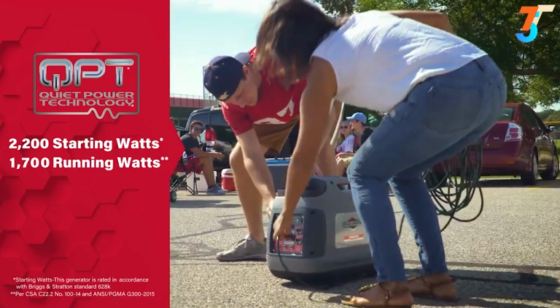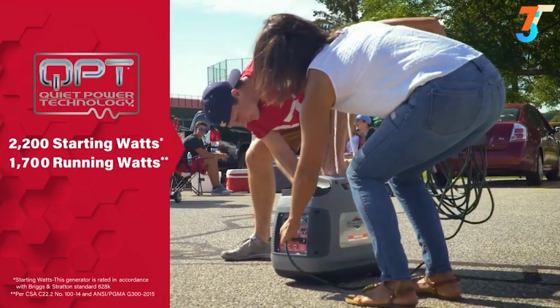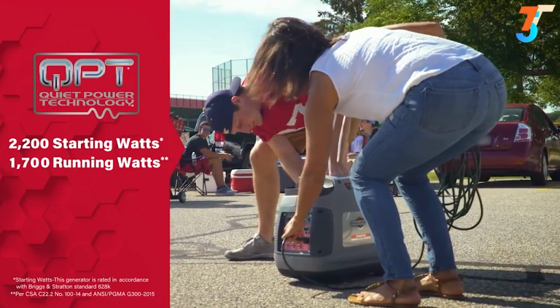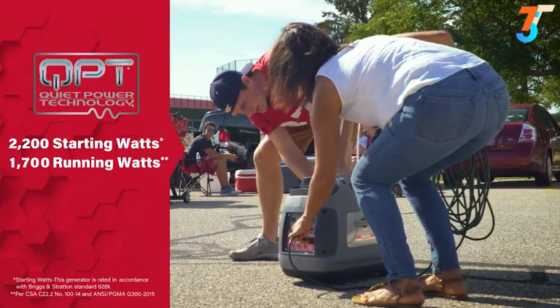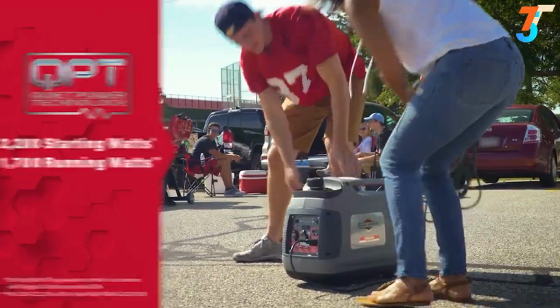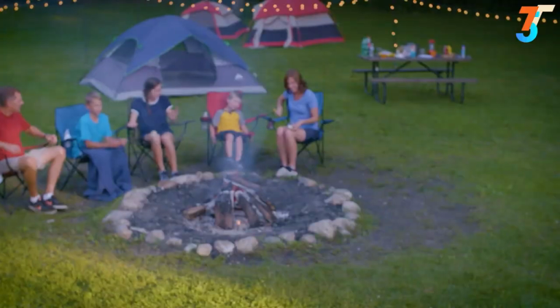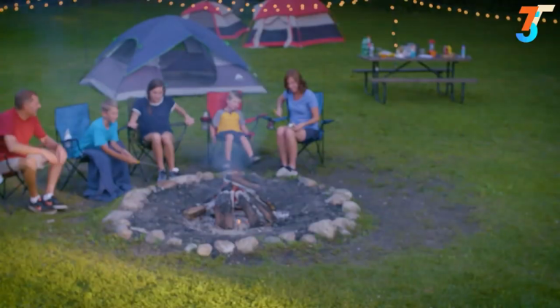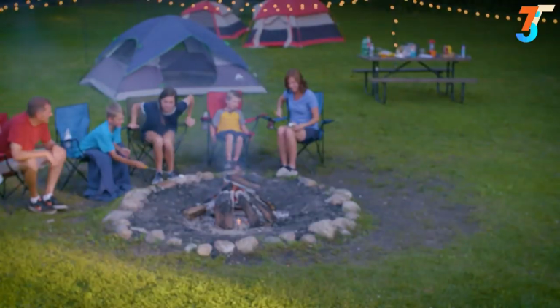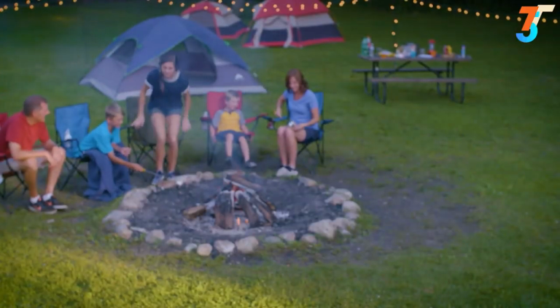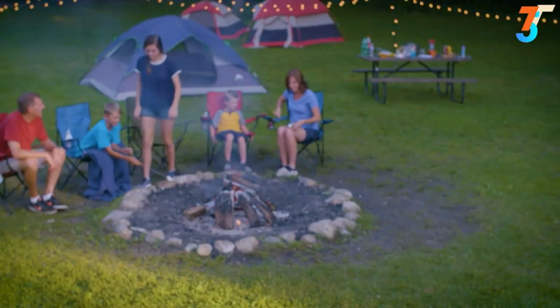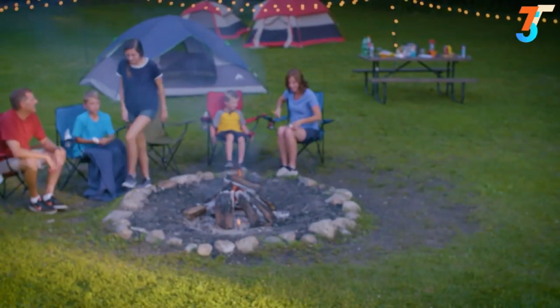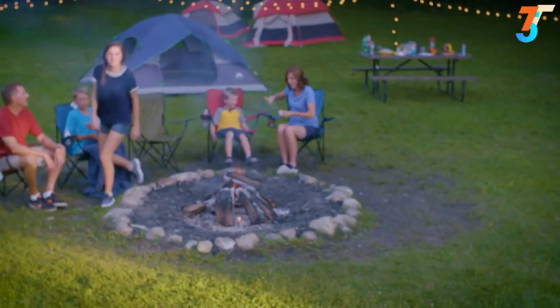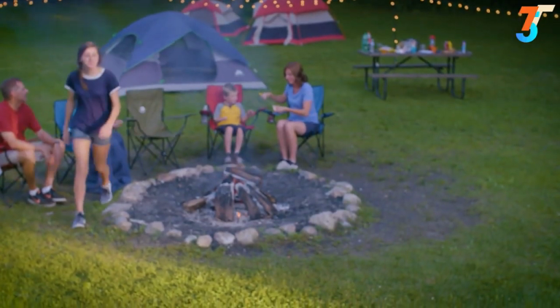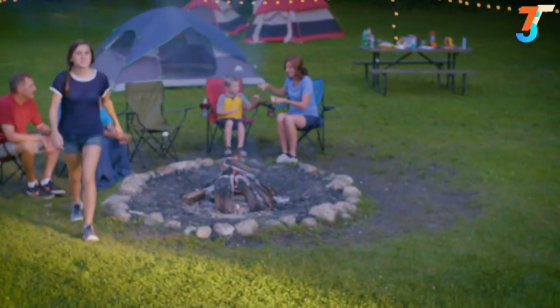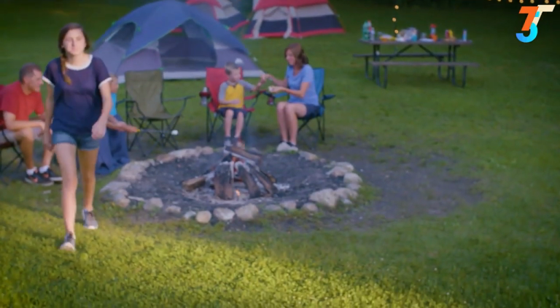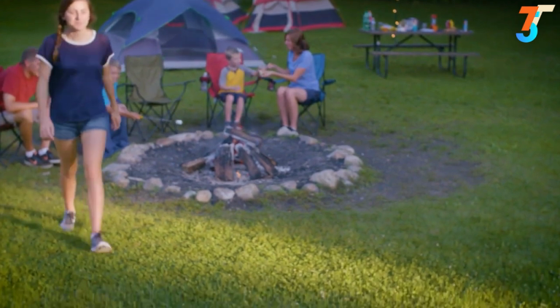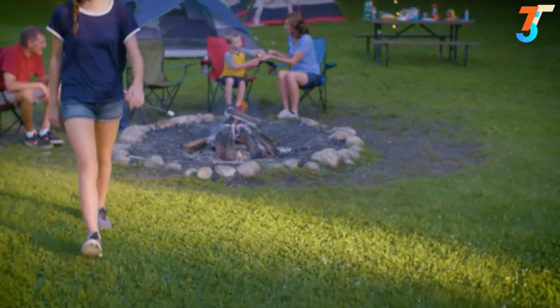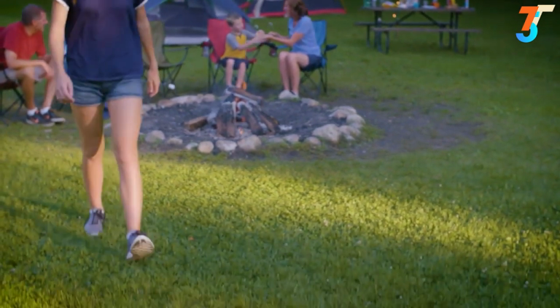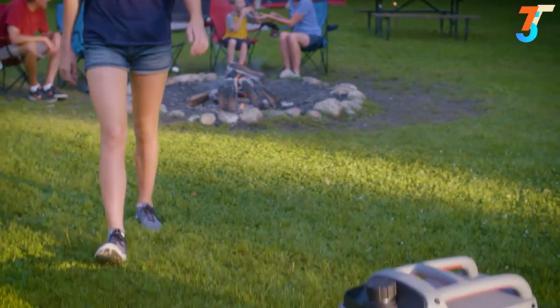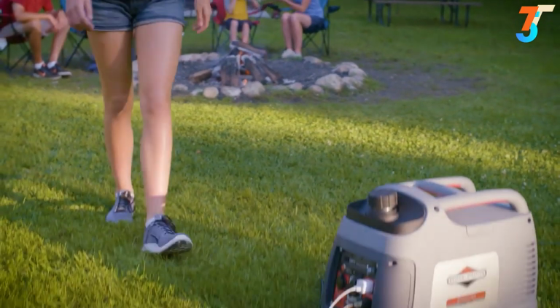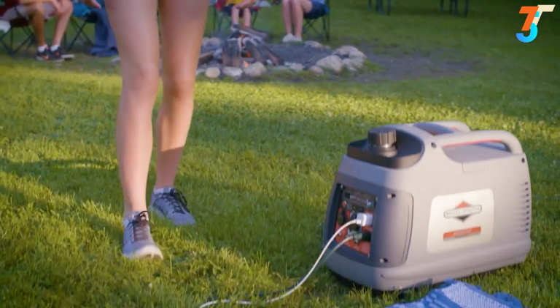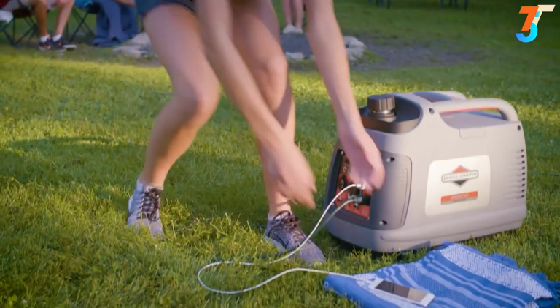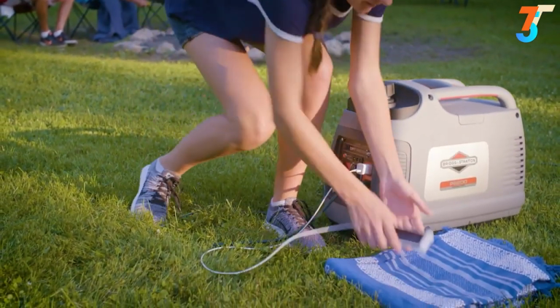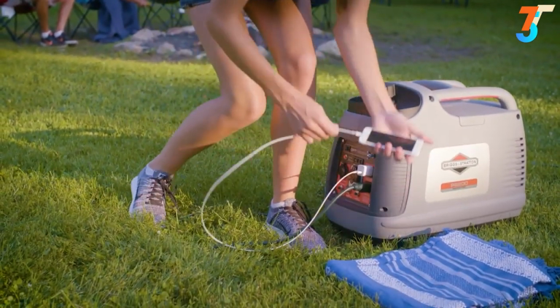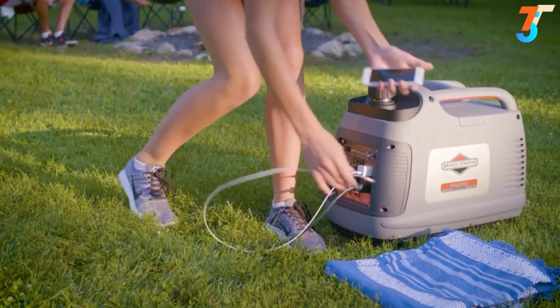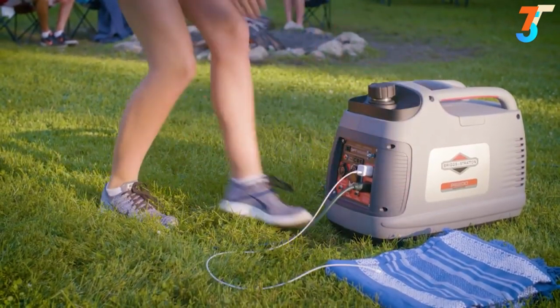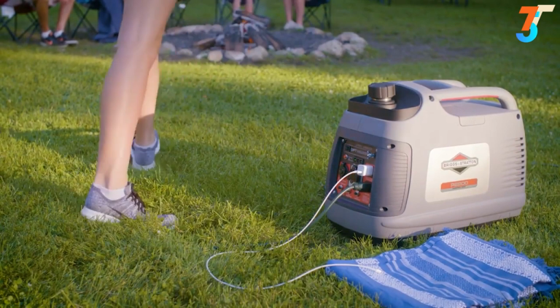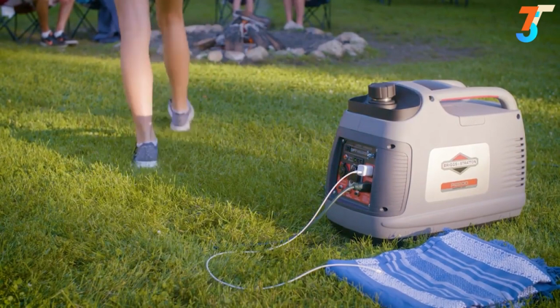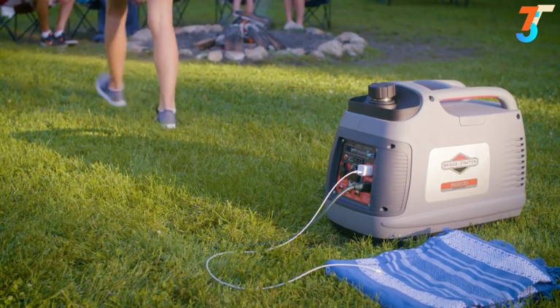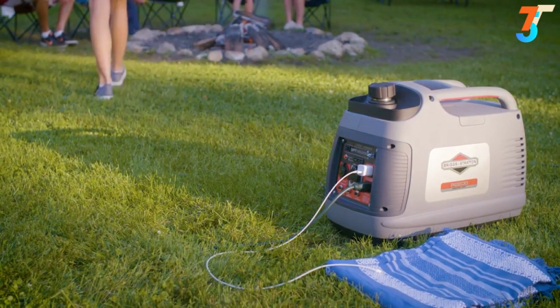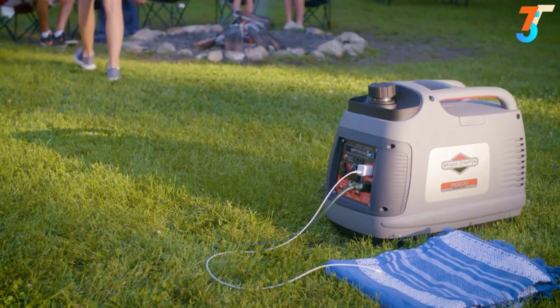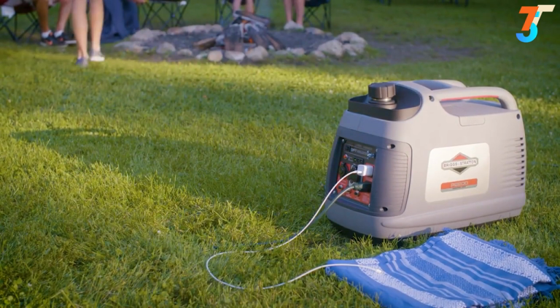The engine automatically adjusts output to the power you need, giving greater fuel efficiency. Two 120-volt household outlets, a DC outlet, and a USB adapter give you versatility to plug in a combination of appliances and devices, while inverter technology keeps sensitive electronics like smartphones and tablets safe.